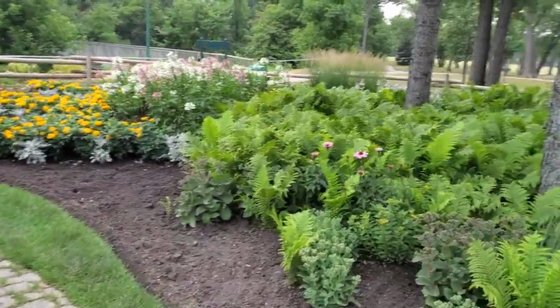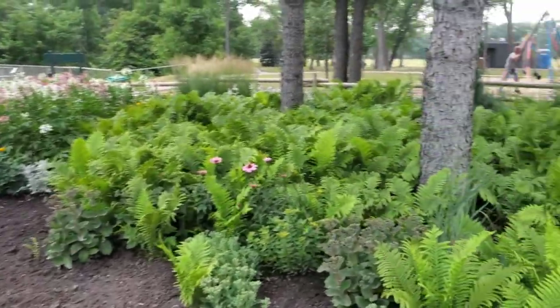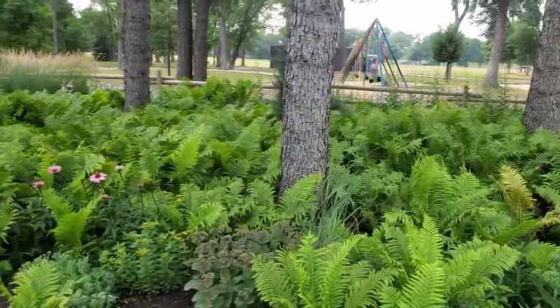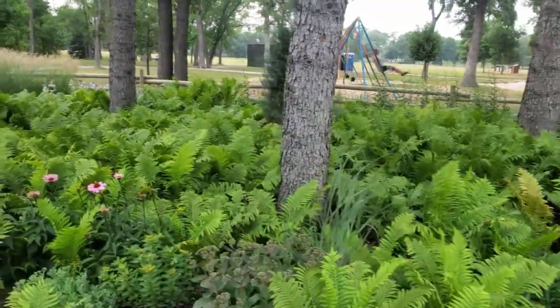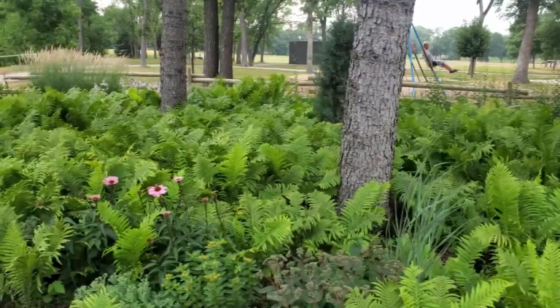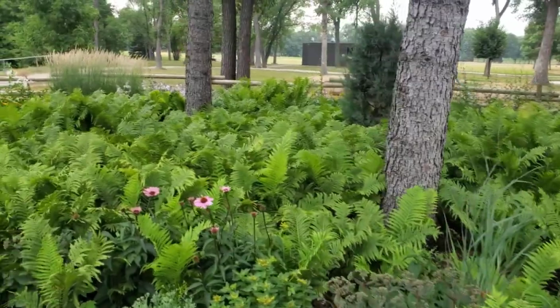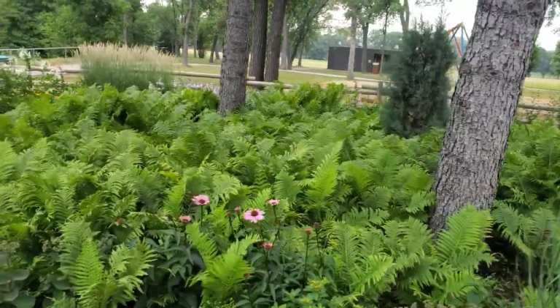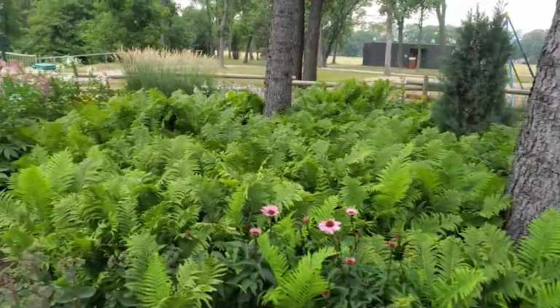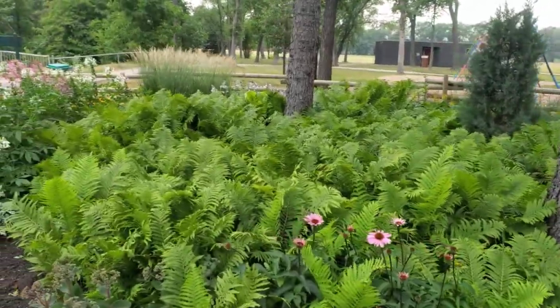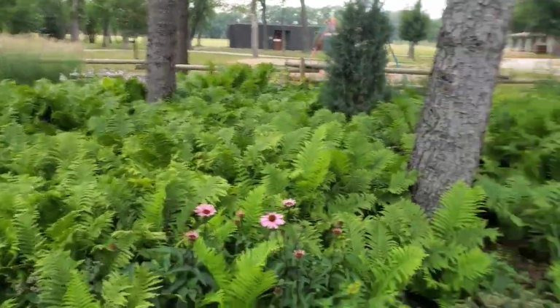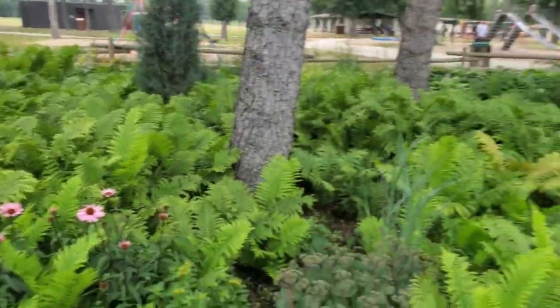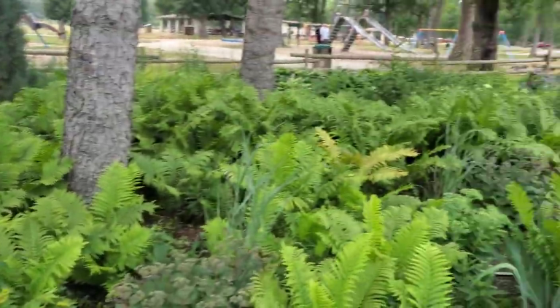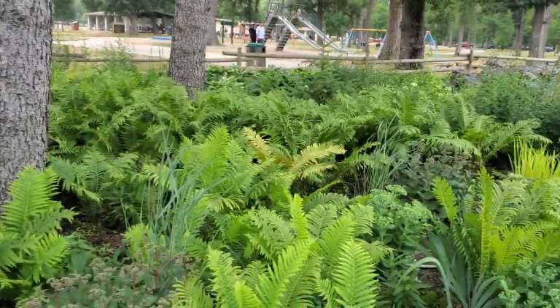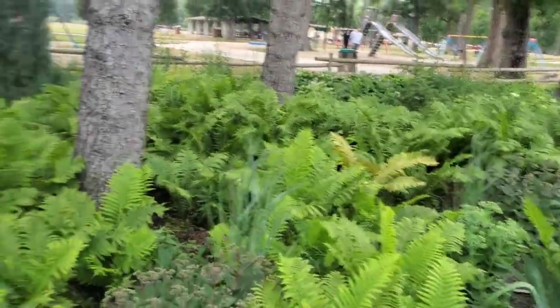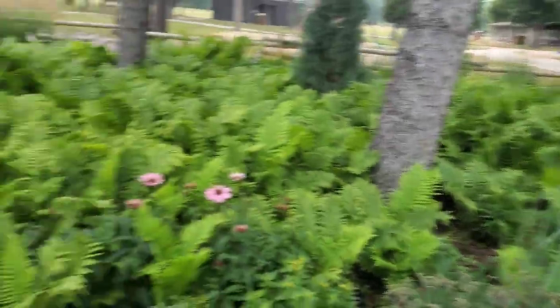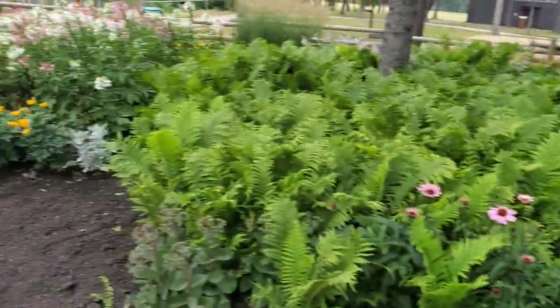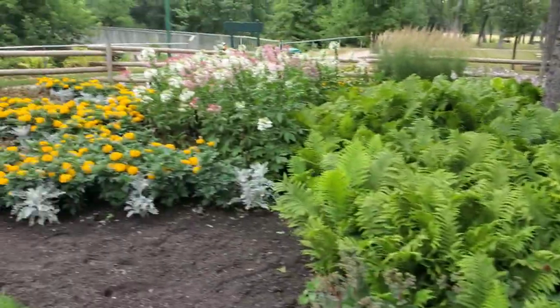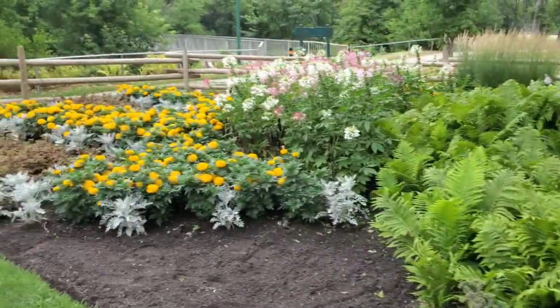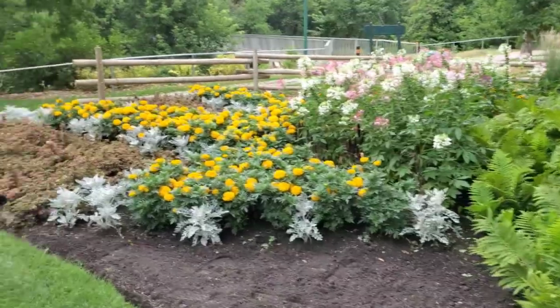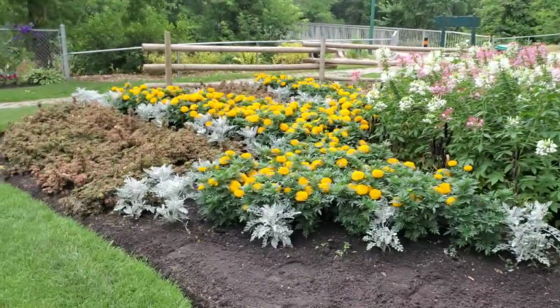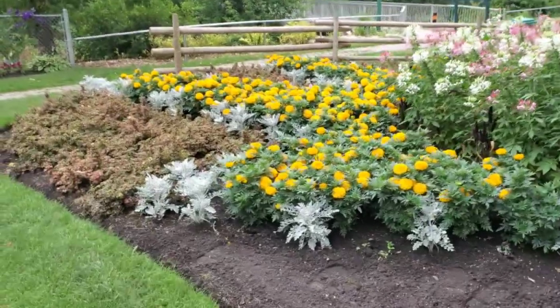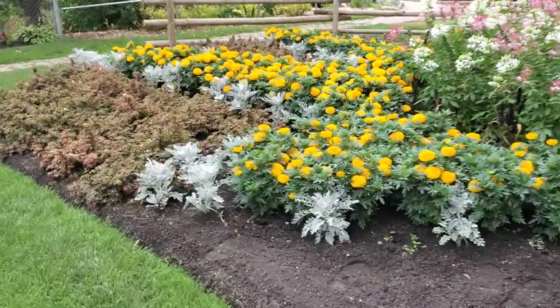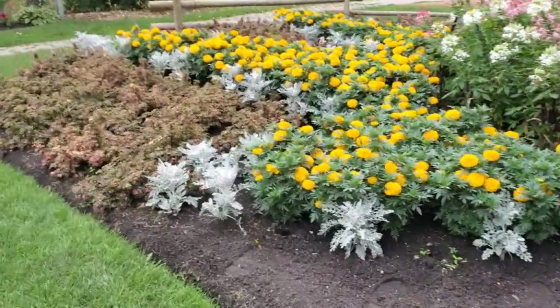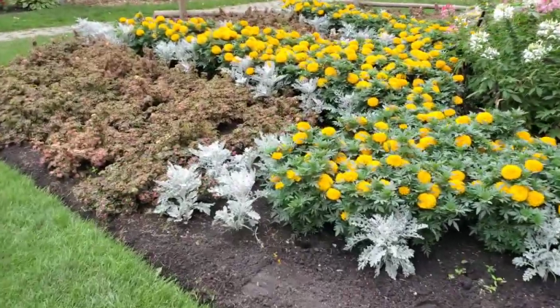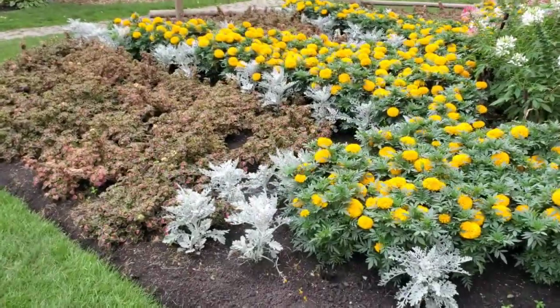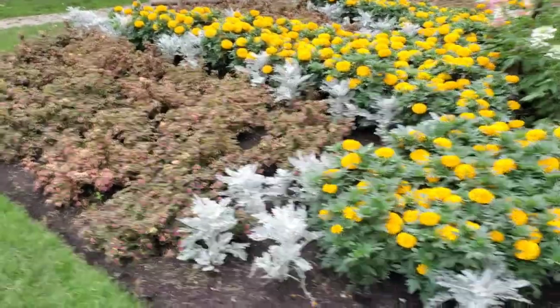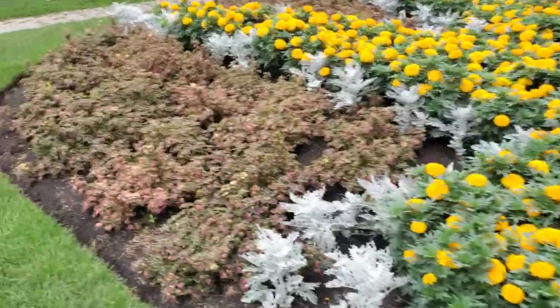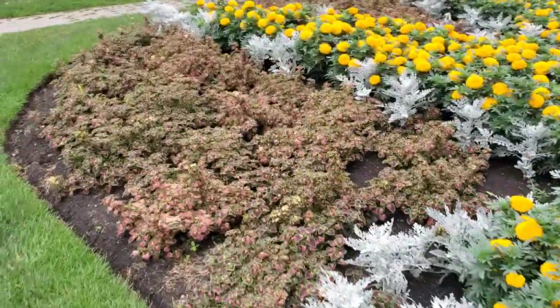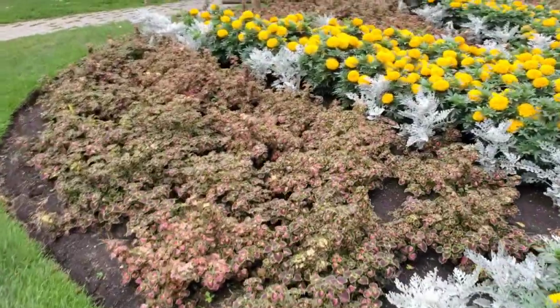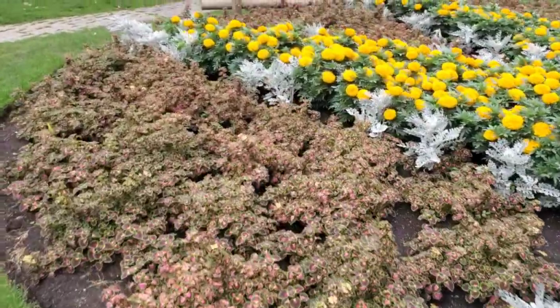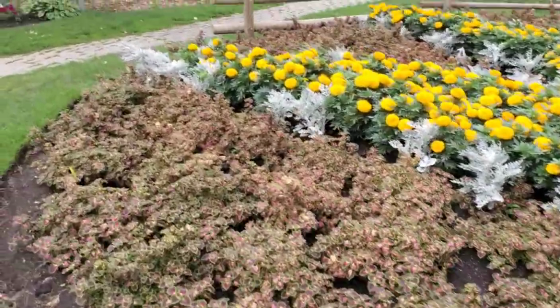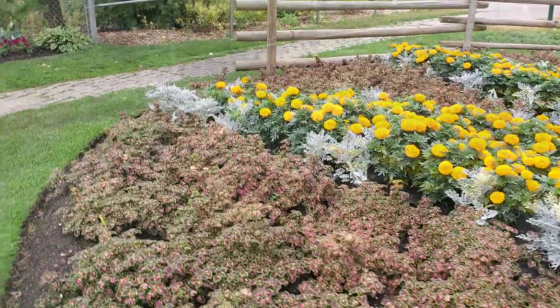So many of these little wild ferns — these would be perennials, these would come up every single year. And cute little marigolds, and so many more coleus.